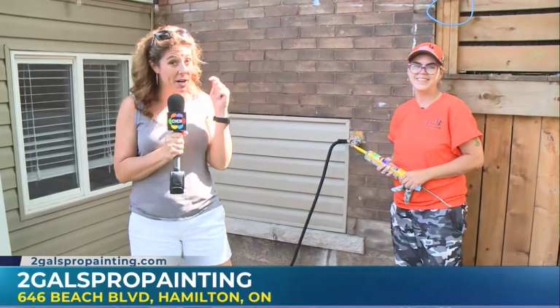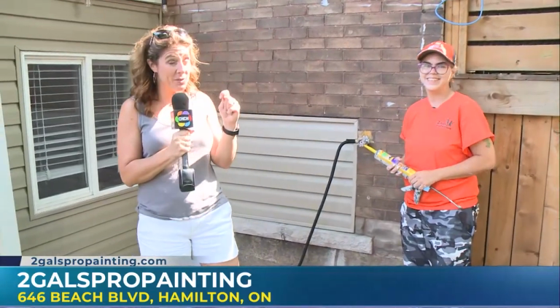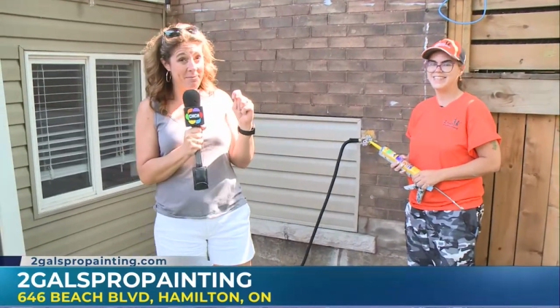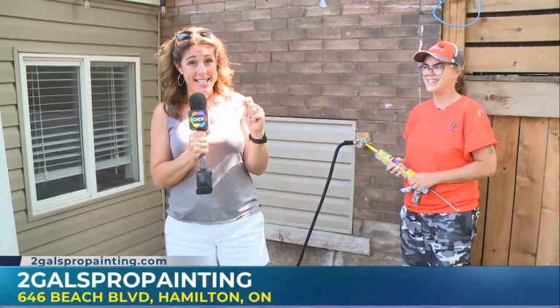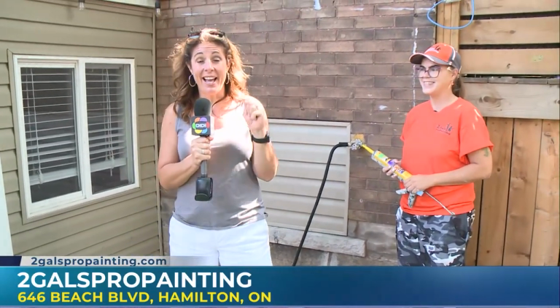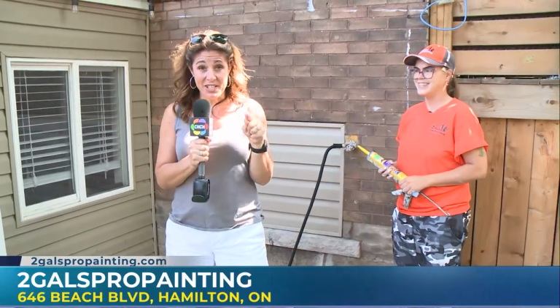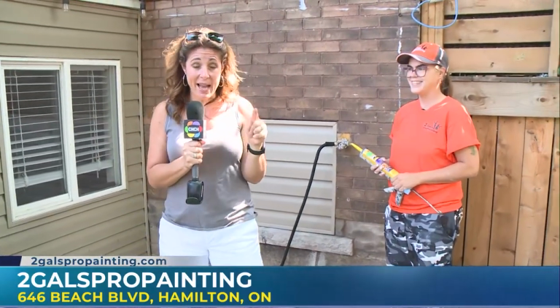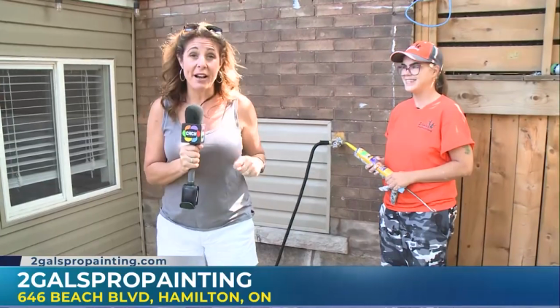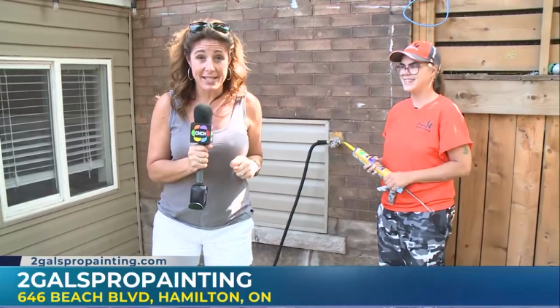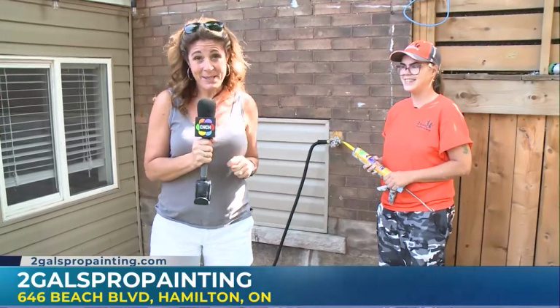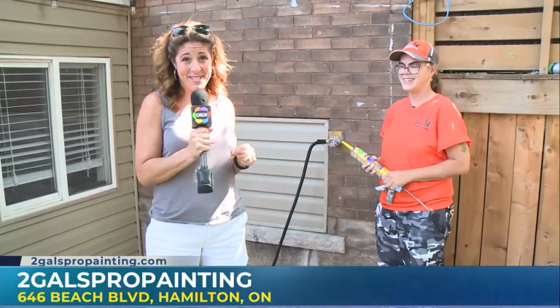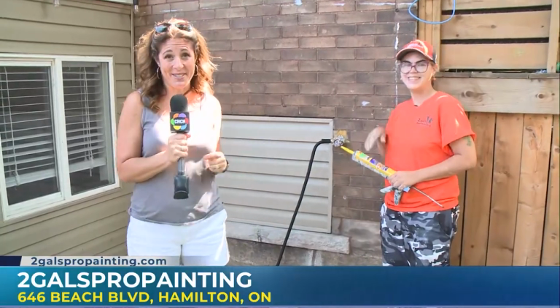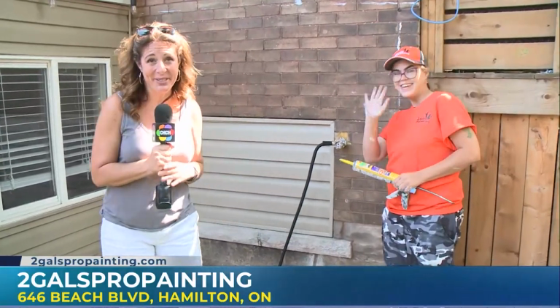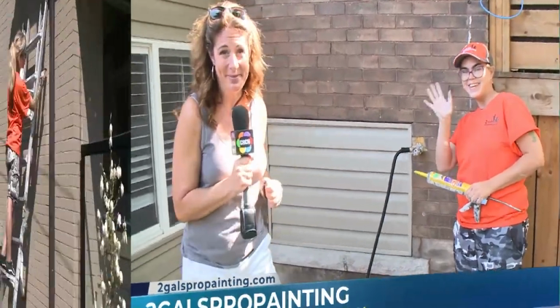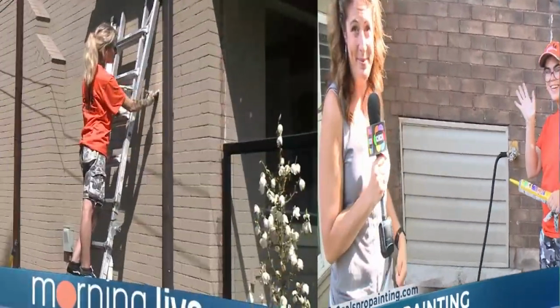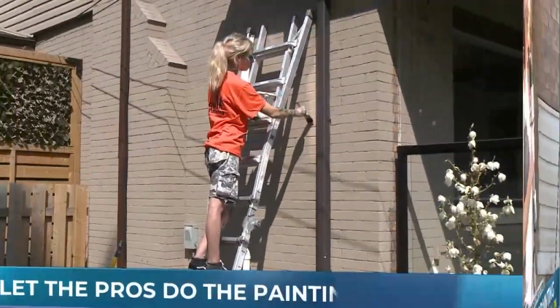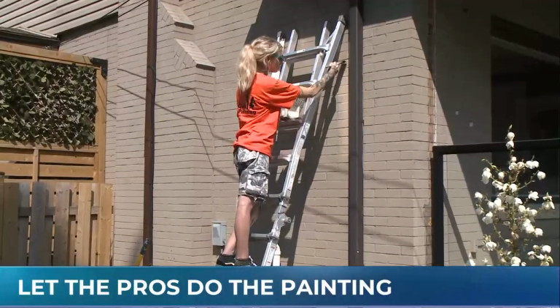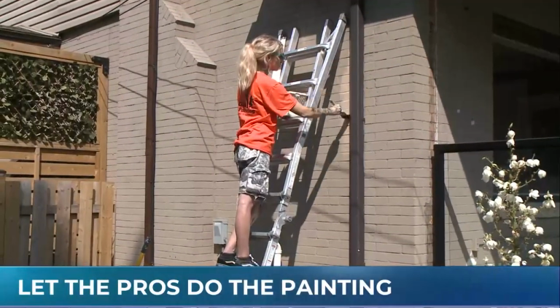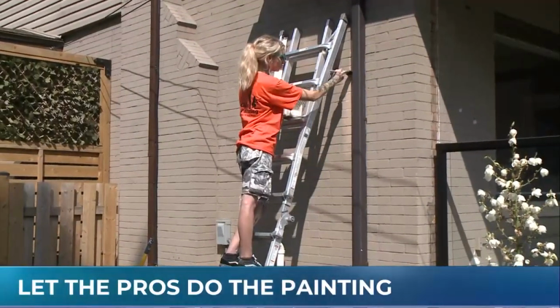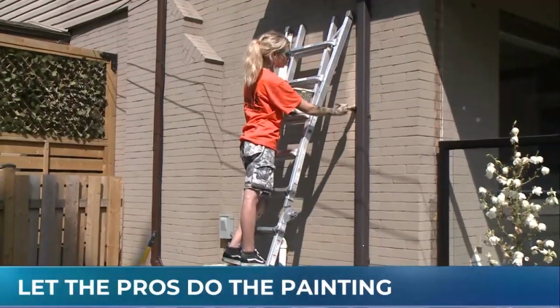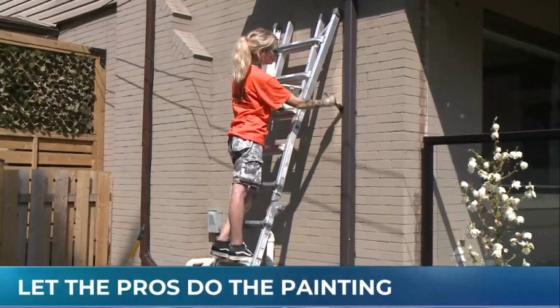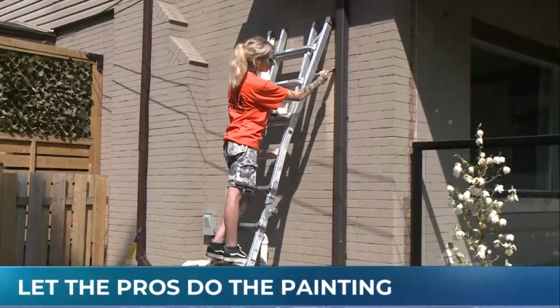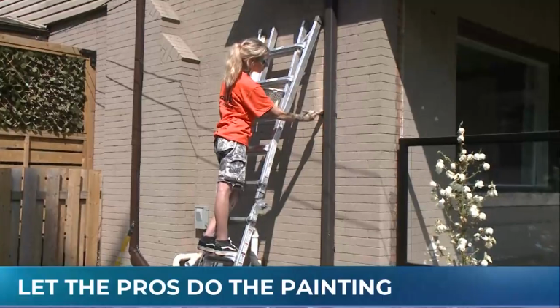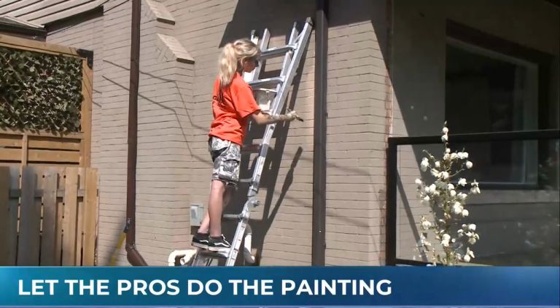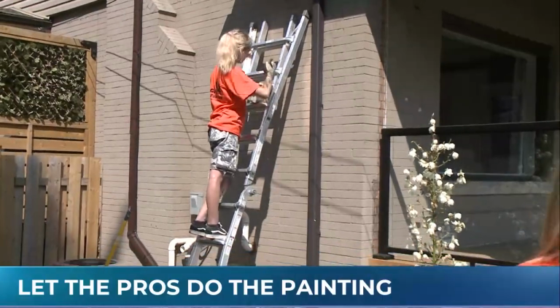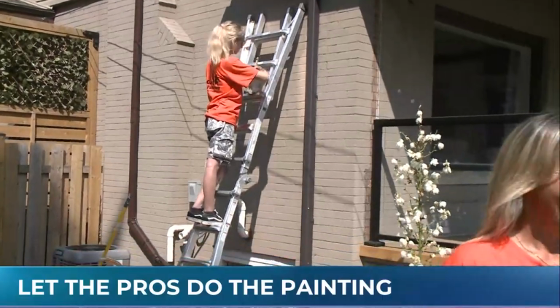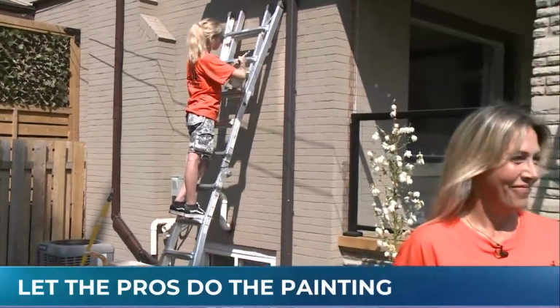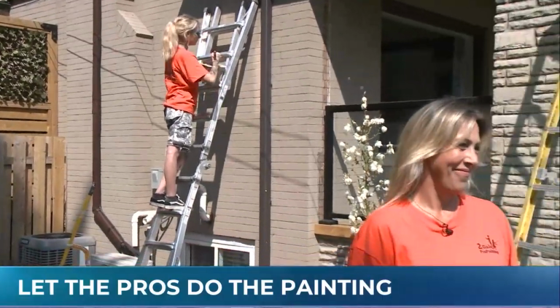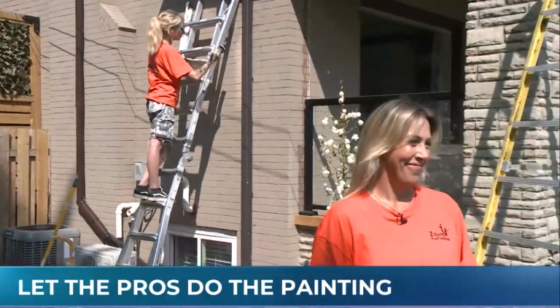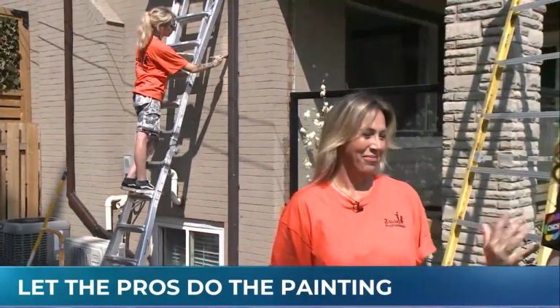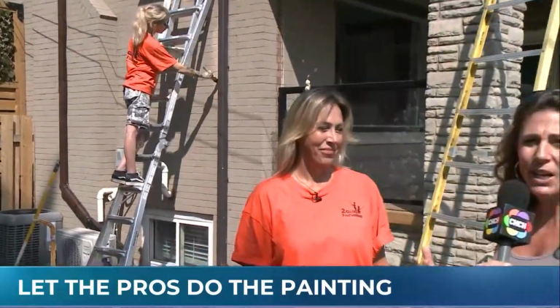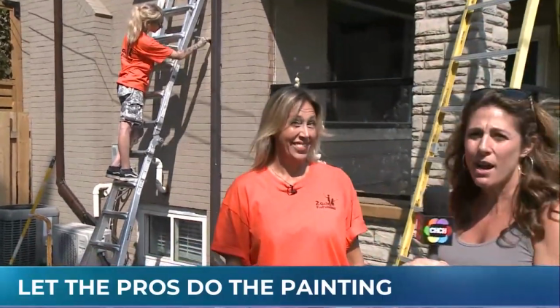We are going to be doing some painting — that's just ahead. We've made it through the preparation stage with Two Gals Pro Painting. I'm here with Leon now. We've got Katie up on the ladder; she's doing a great job doing what she does best.